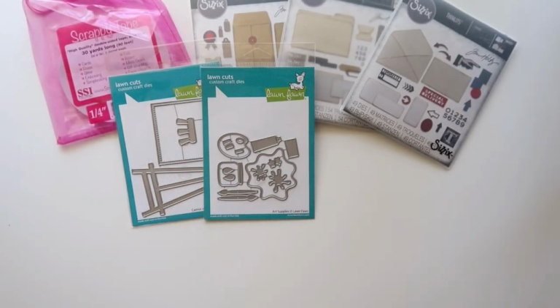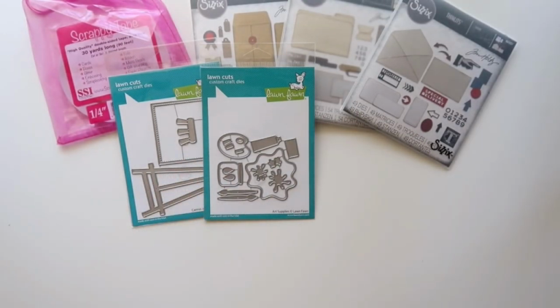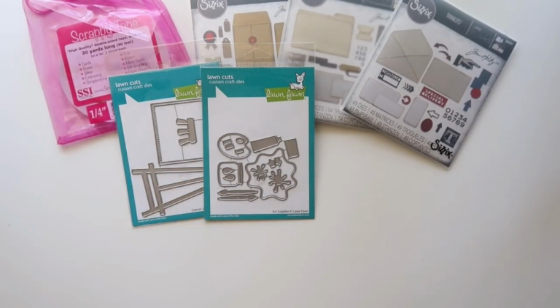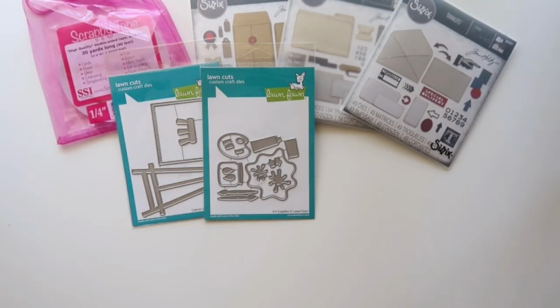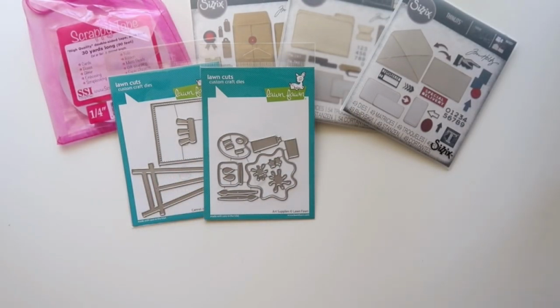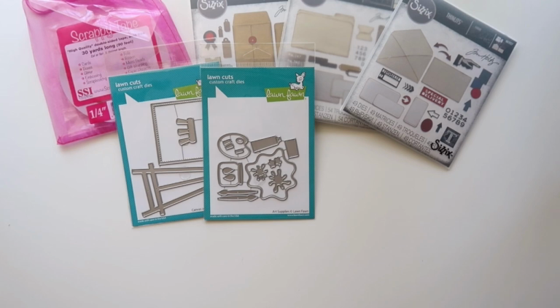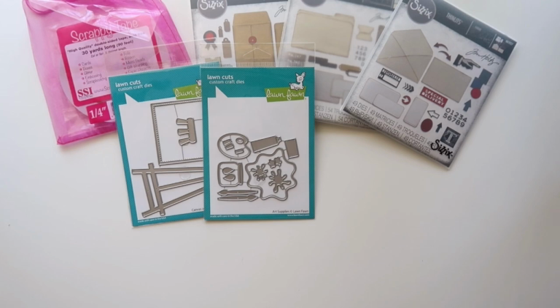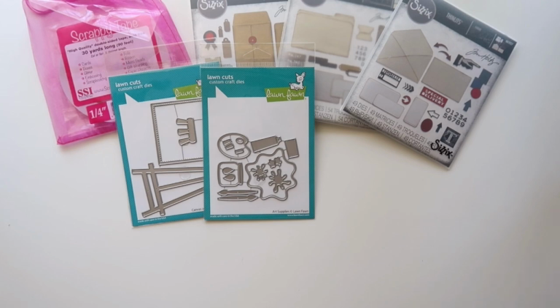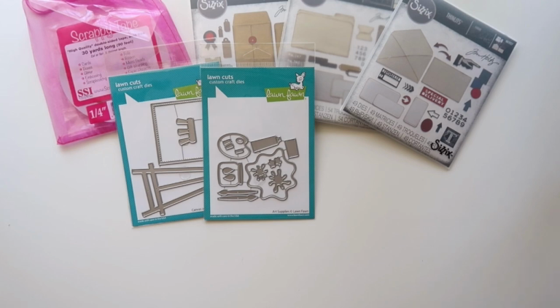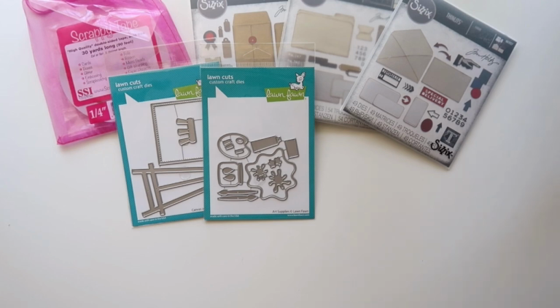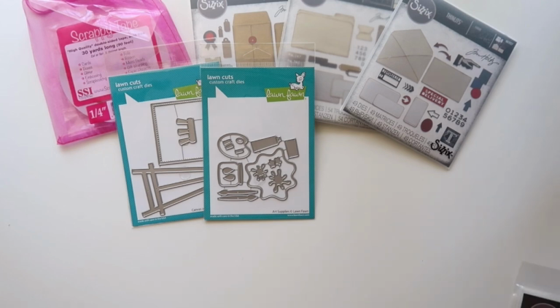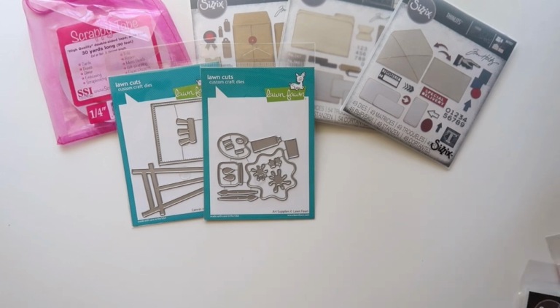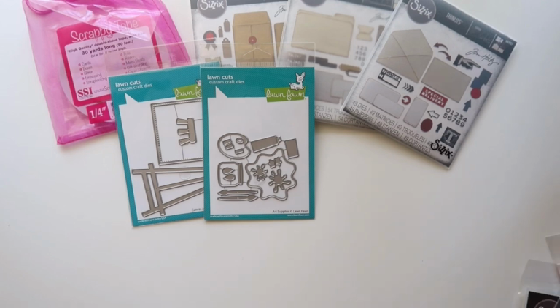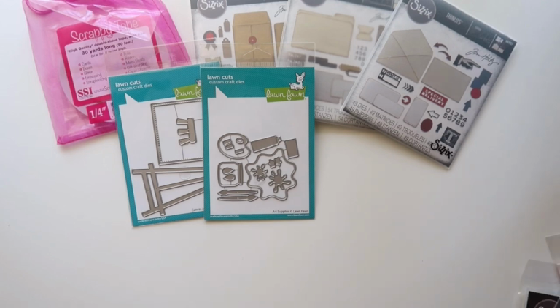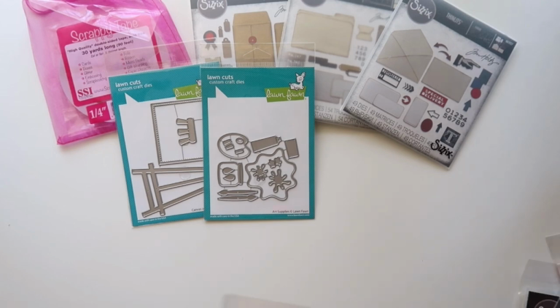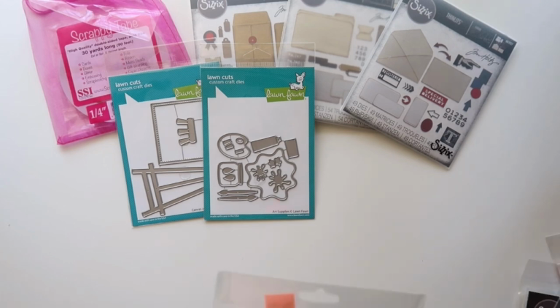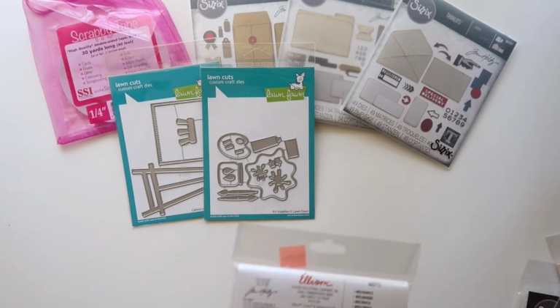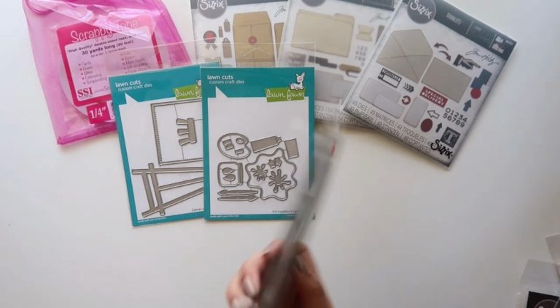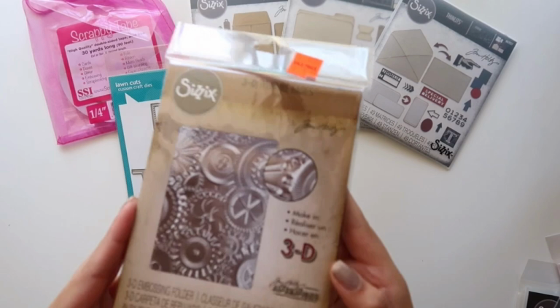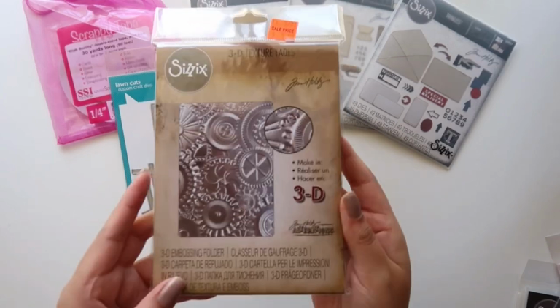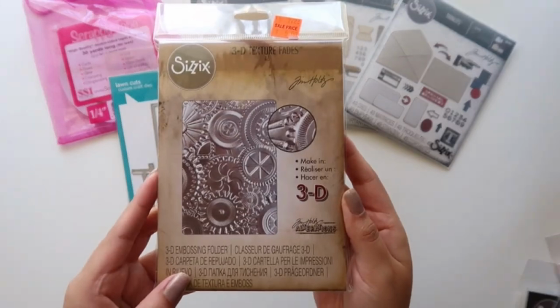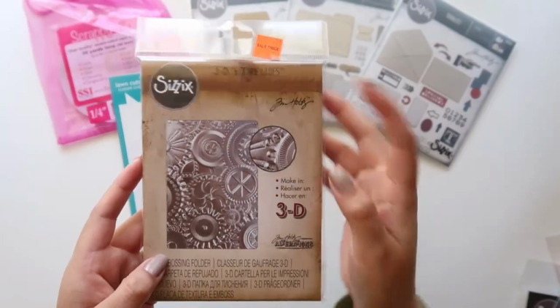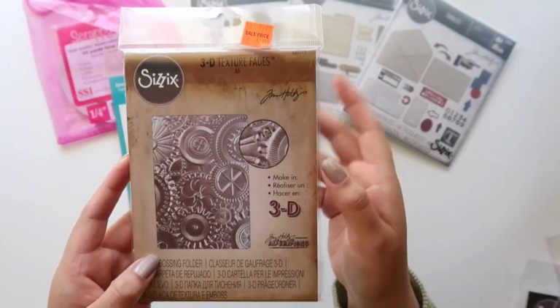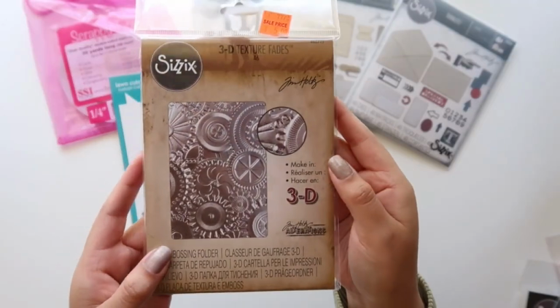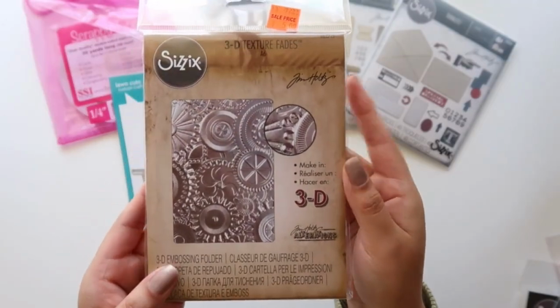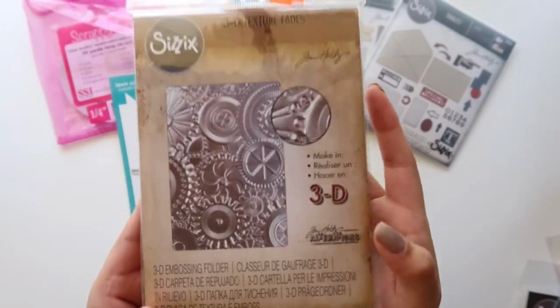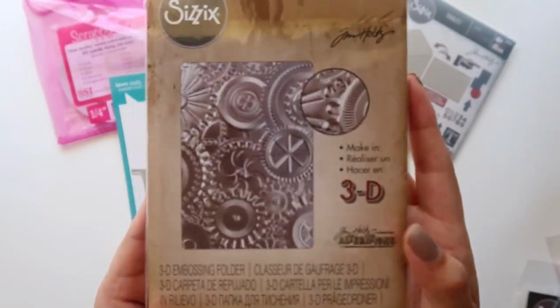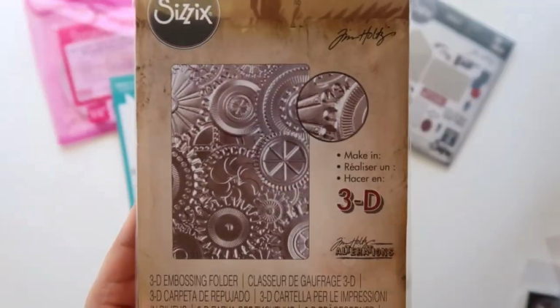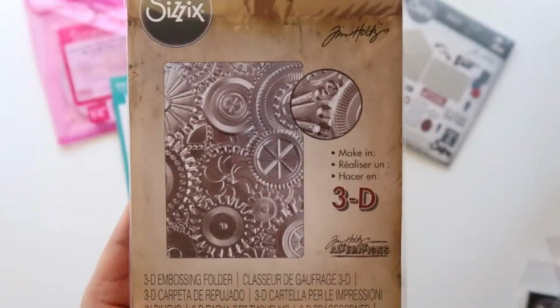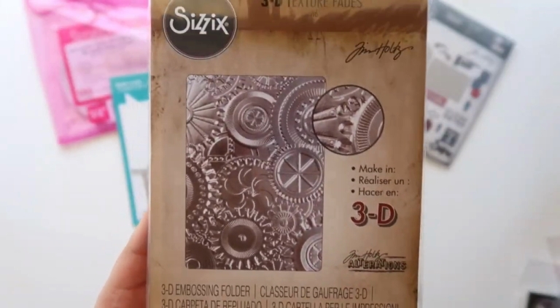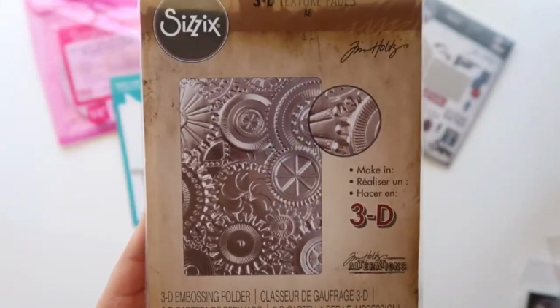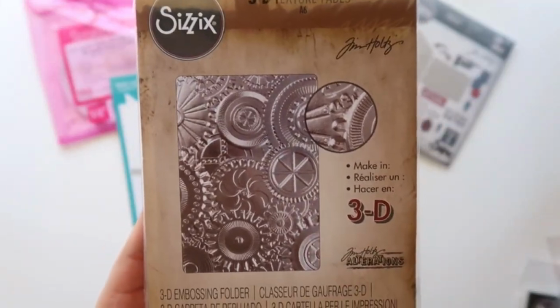I picked up some Tim Holtz embossing folders. This one is called Mechanics and it was on clearance for five dollars — I just love that pattern.